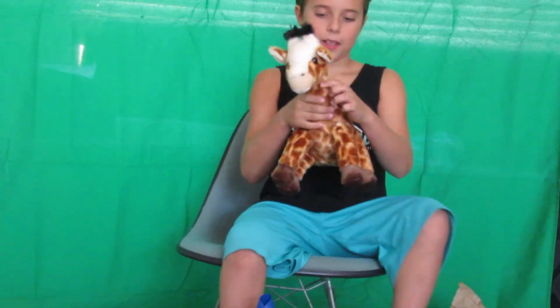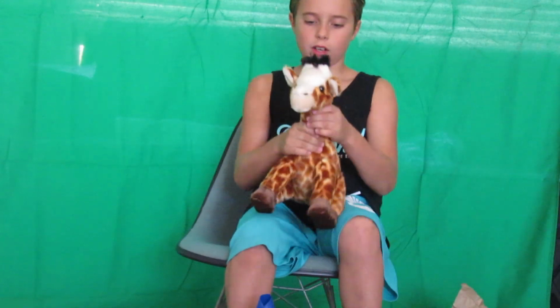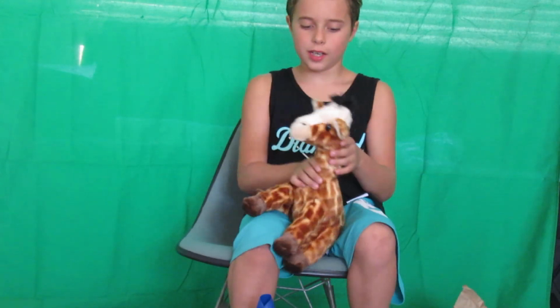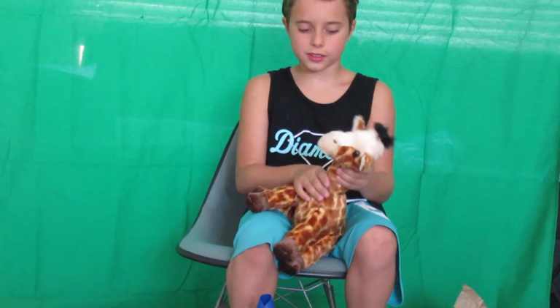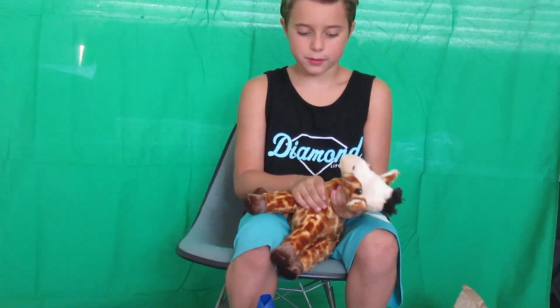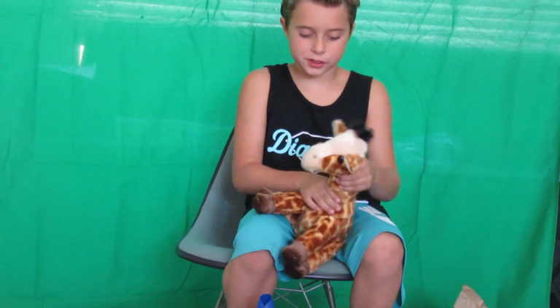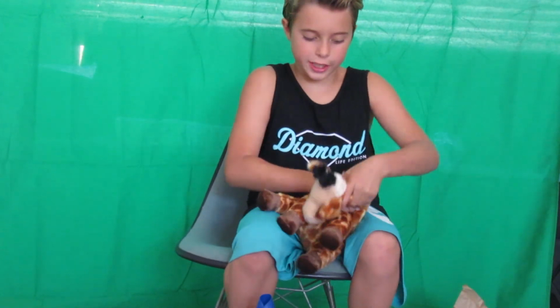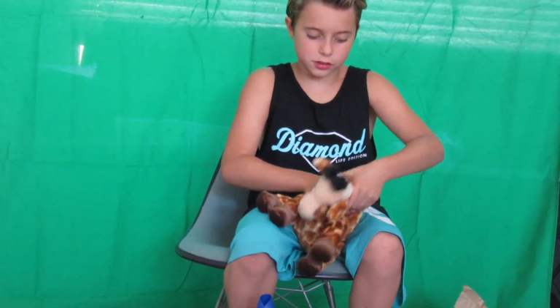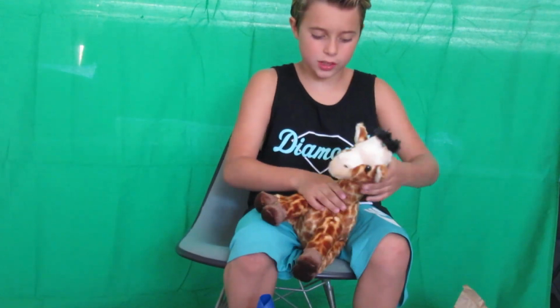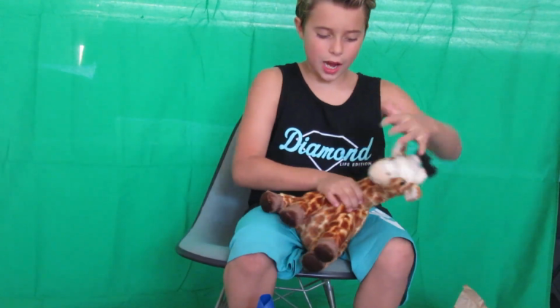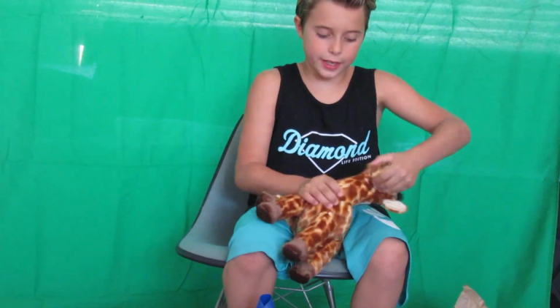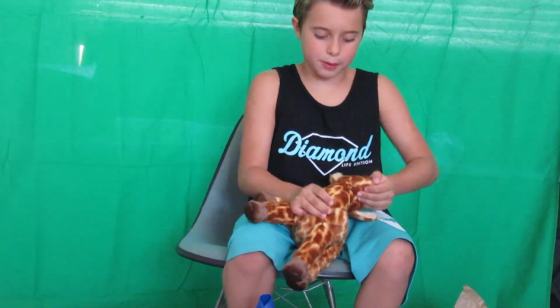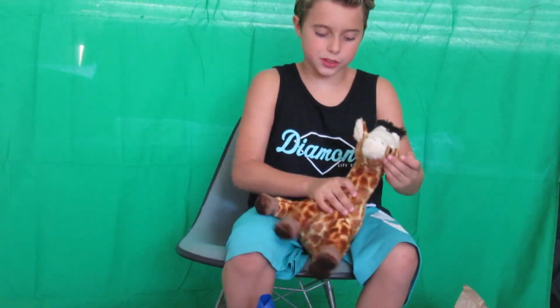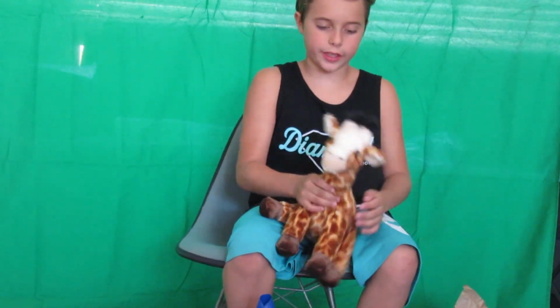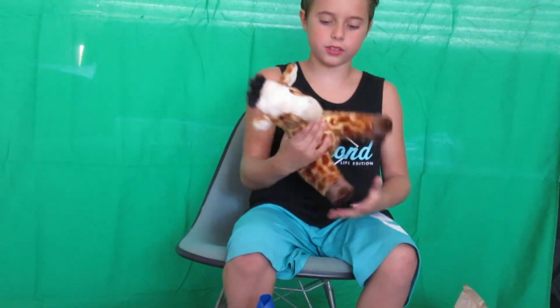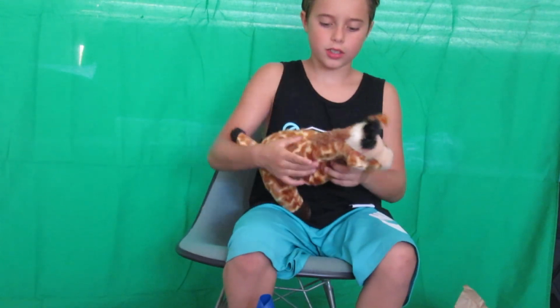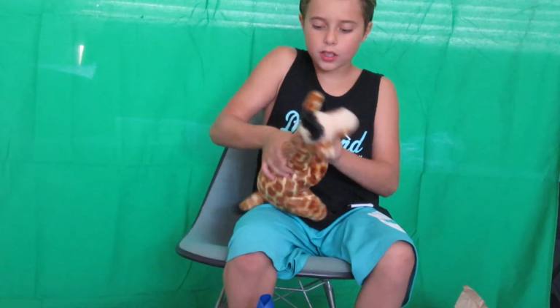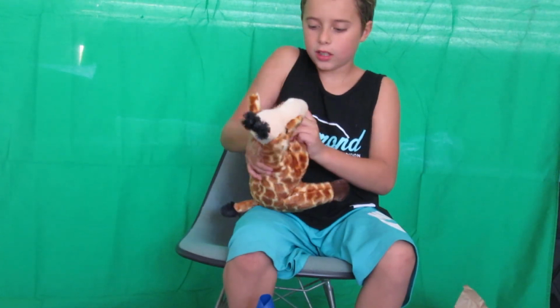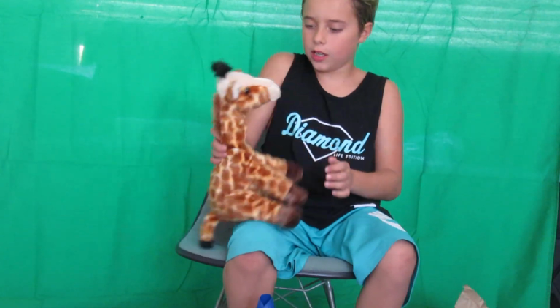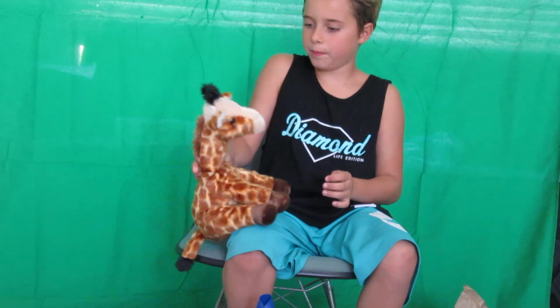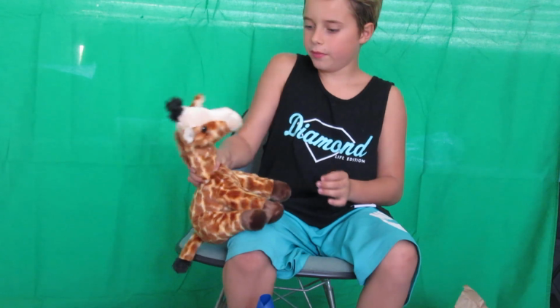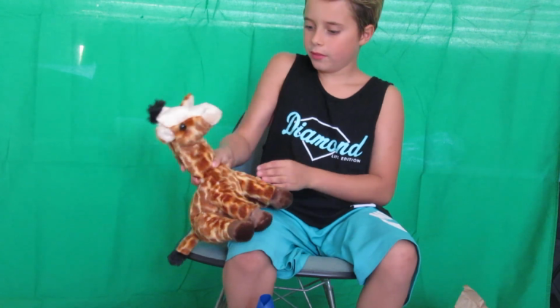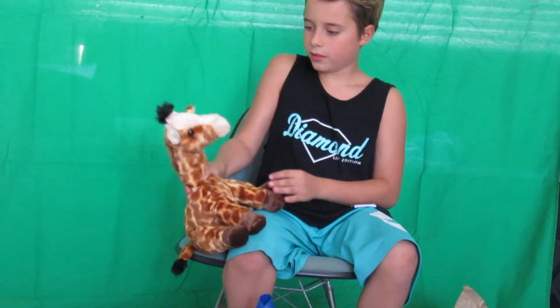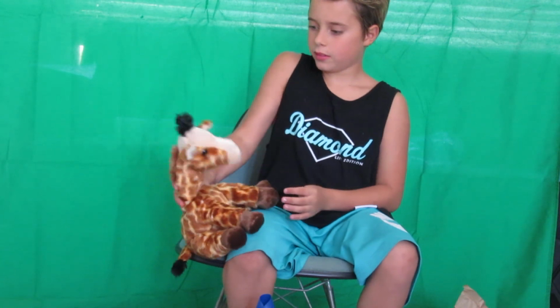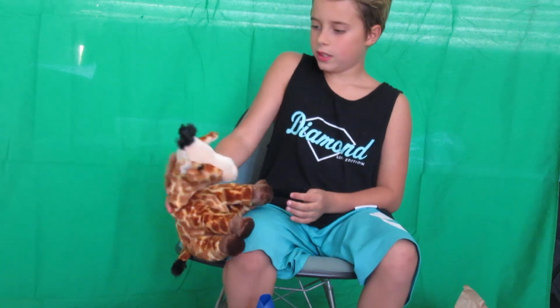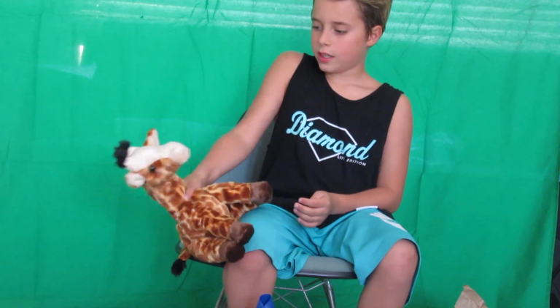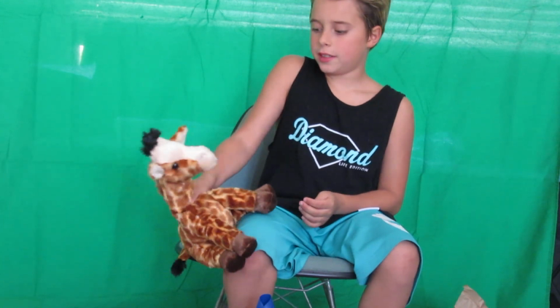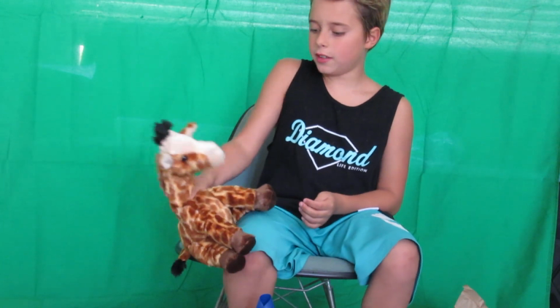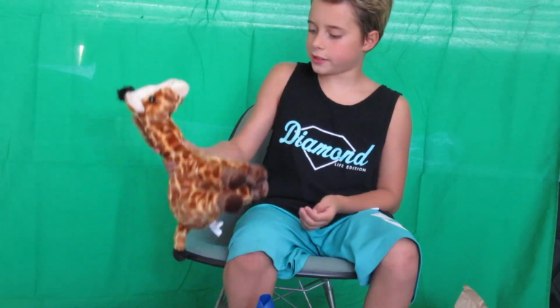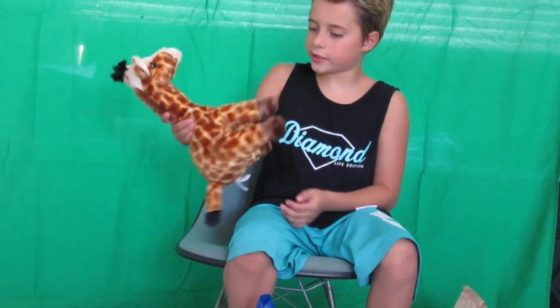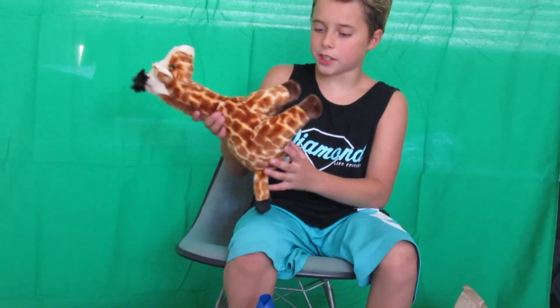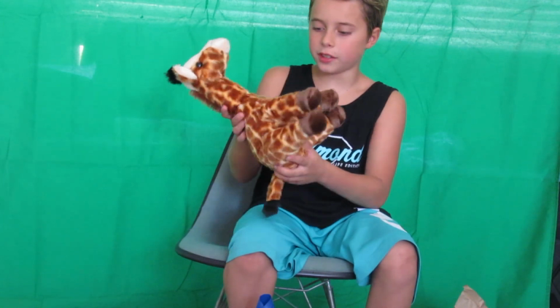So this is Mr. Dinkles — I'm gonna name it Mr. Dinkles. This is actually a really...